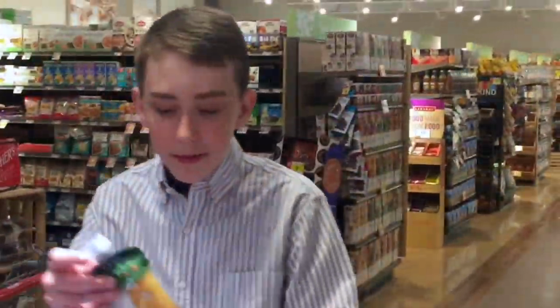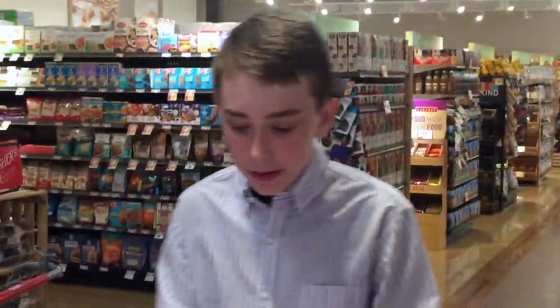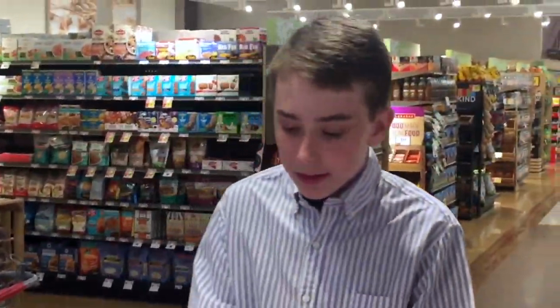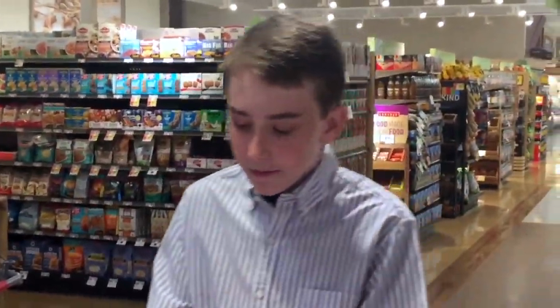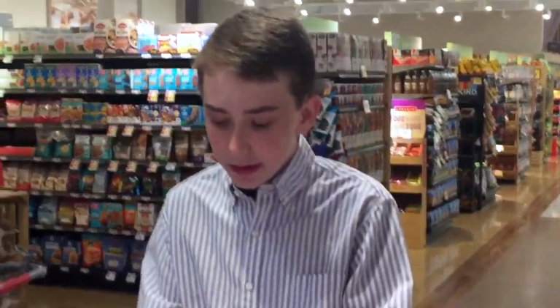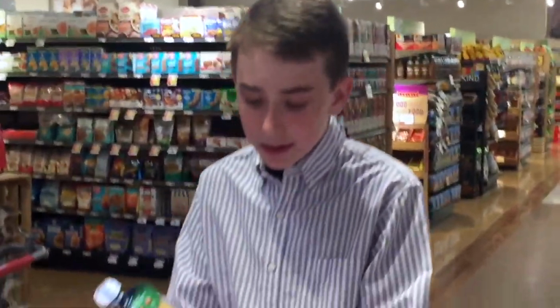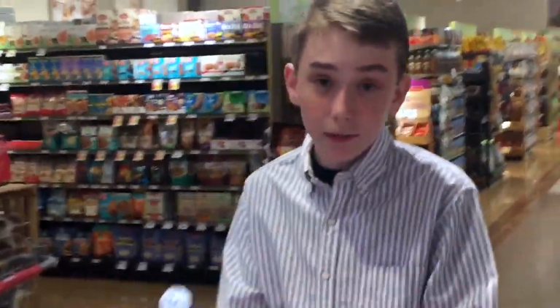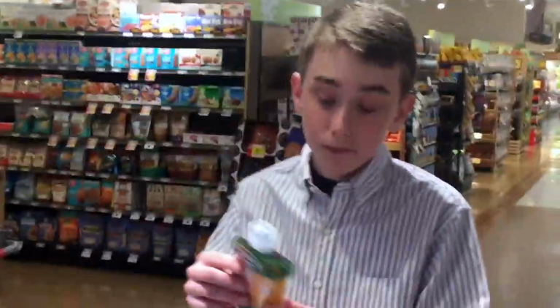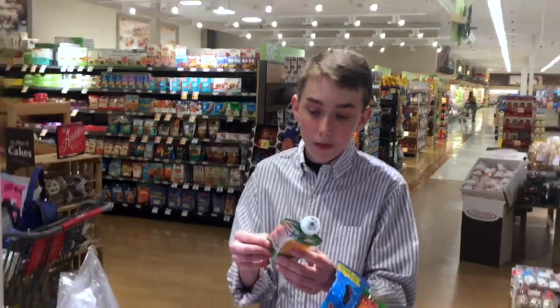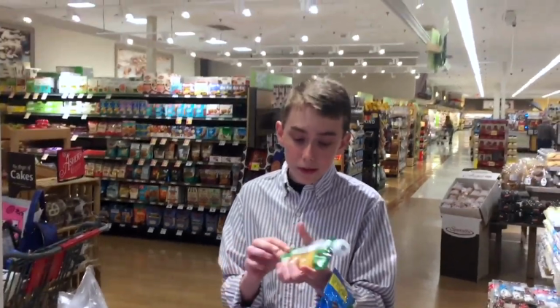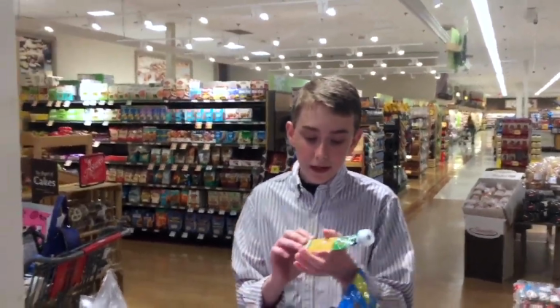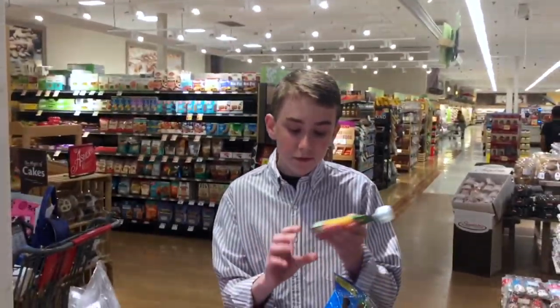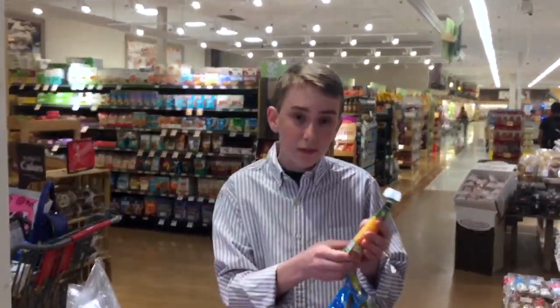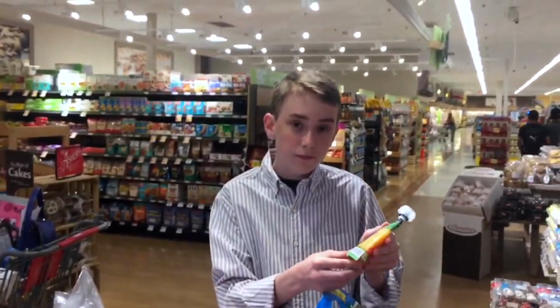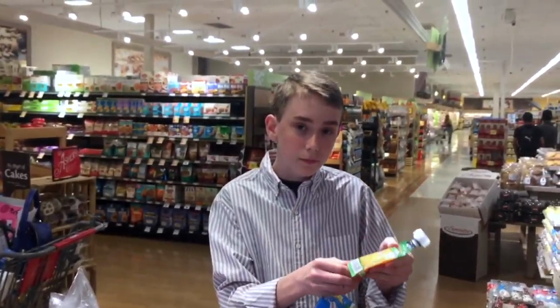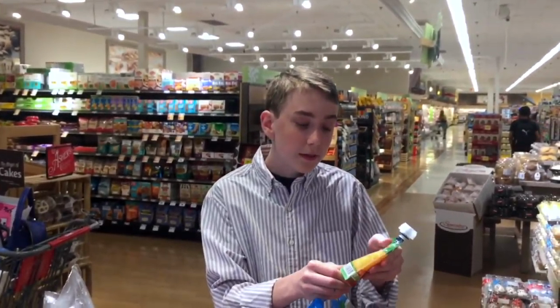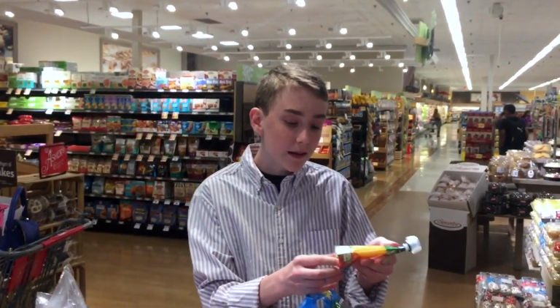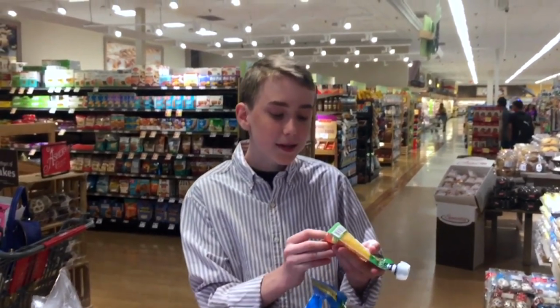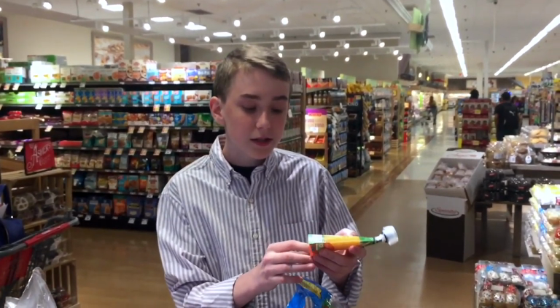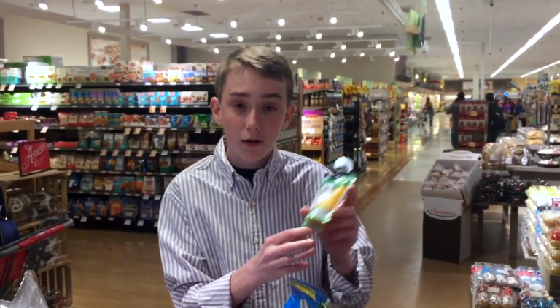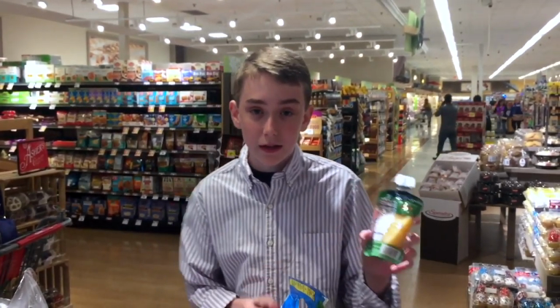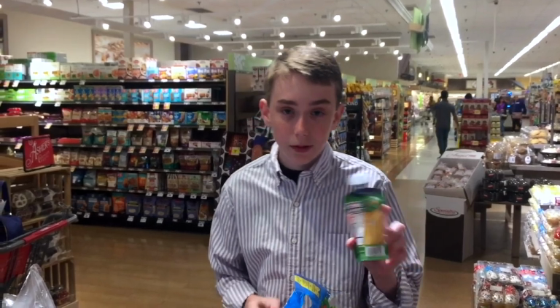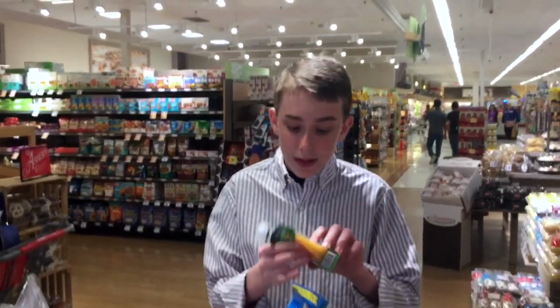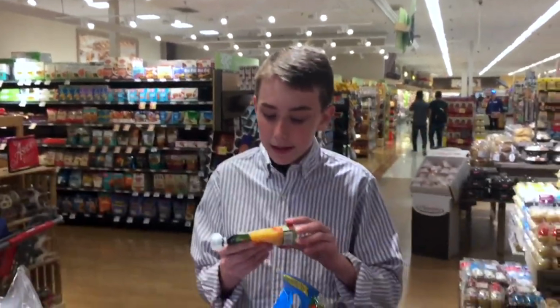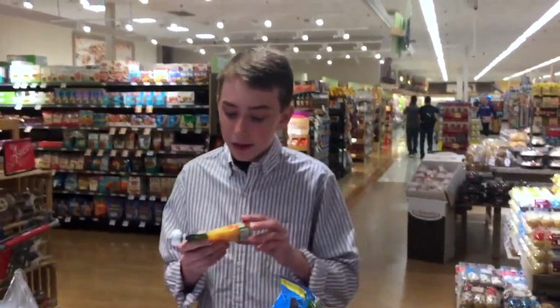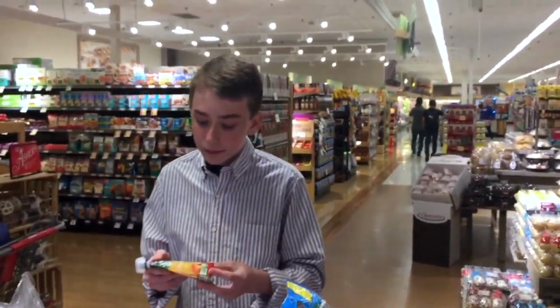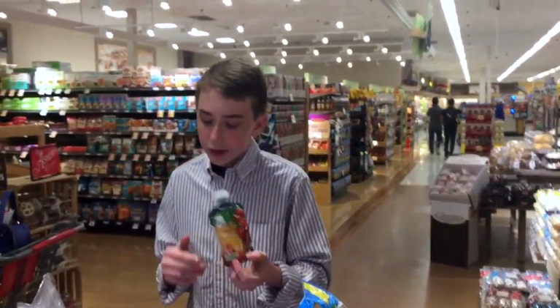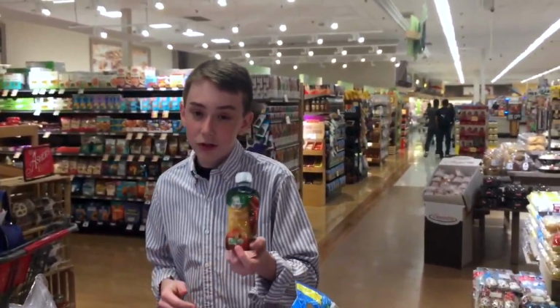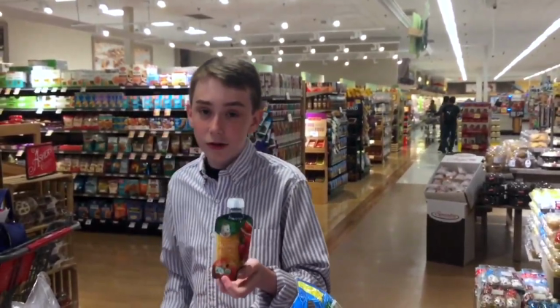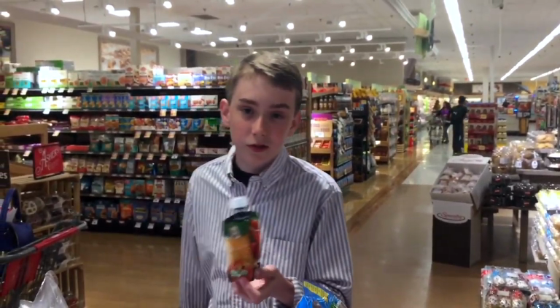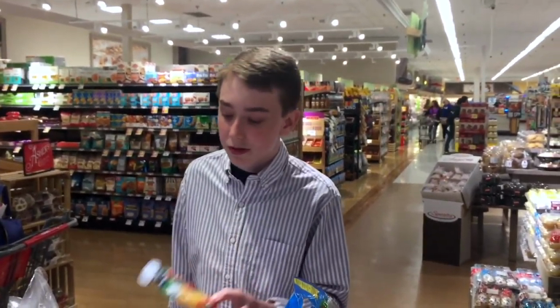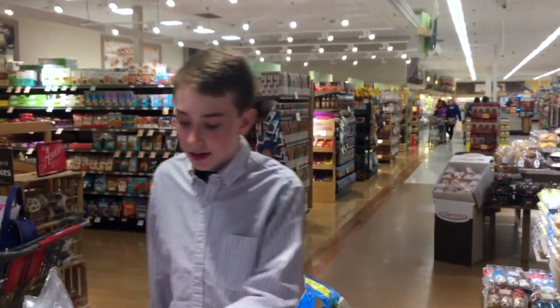Baby food. This baby food in this sort of flexible, sprinkling packaging is not recyclable. It should just go into the trash once it's finished.